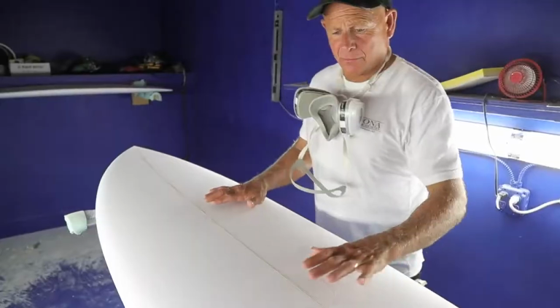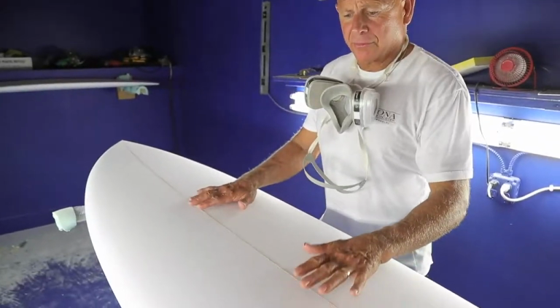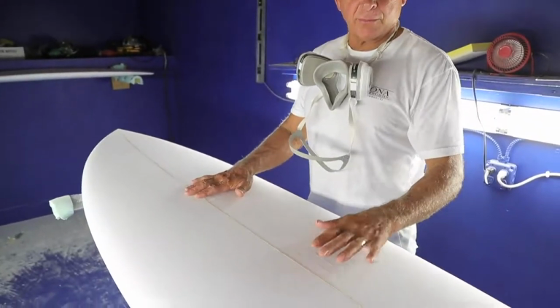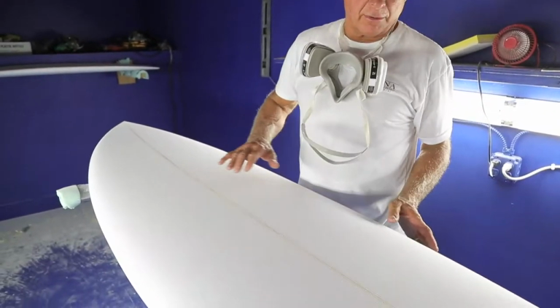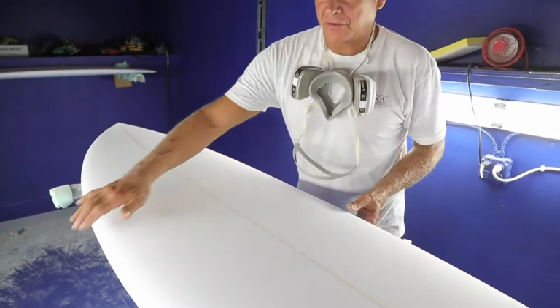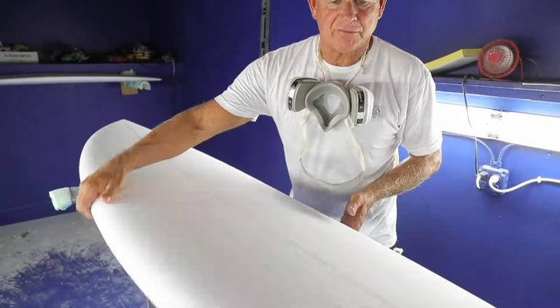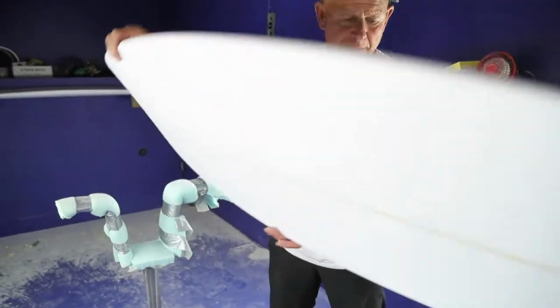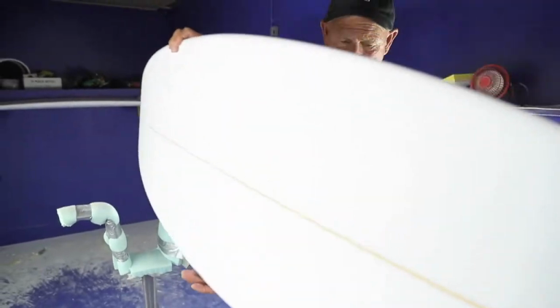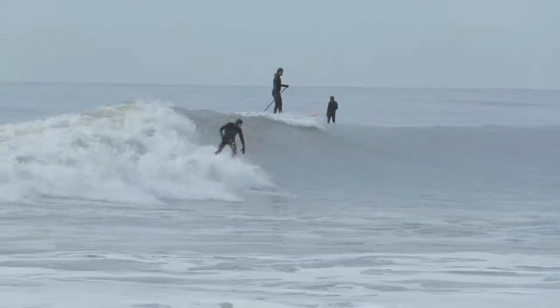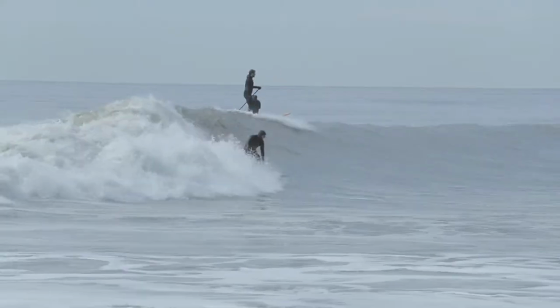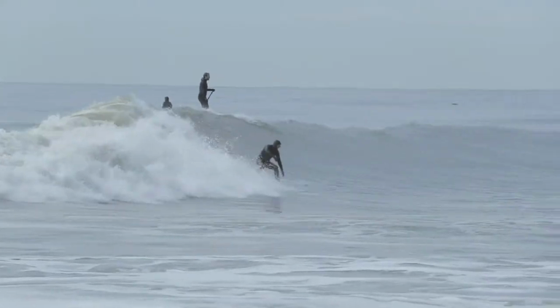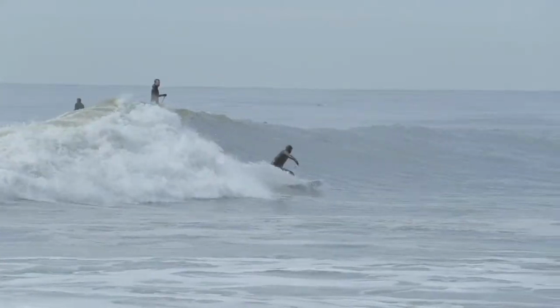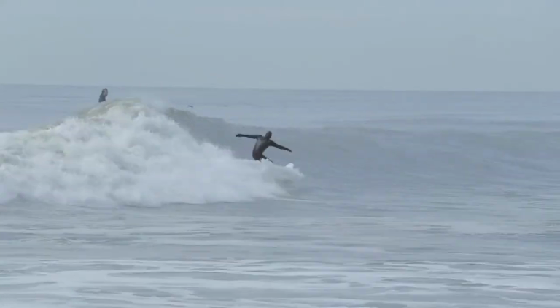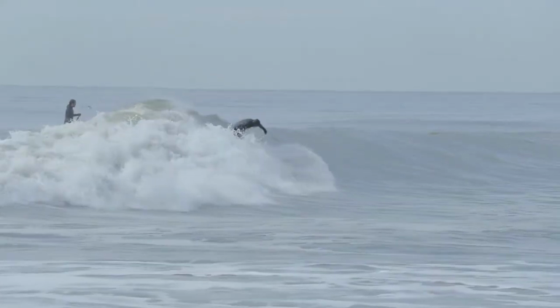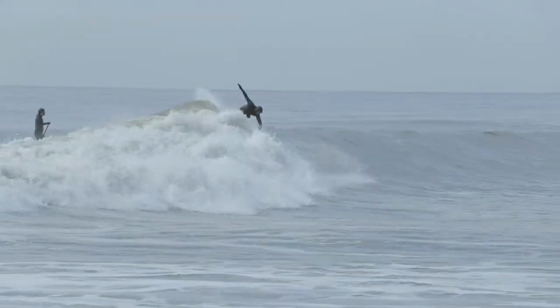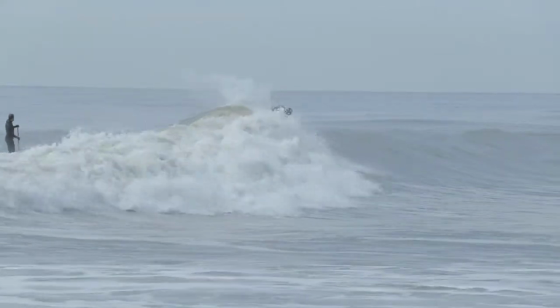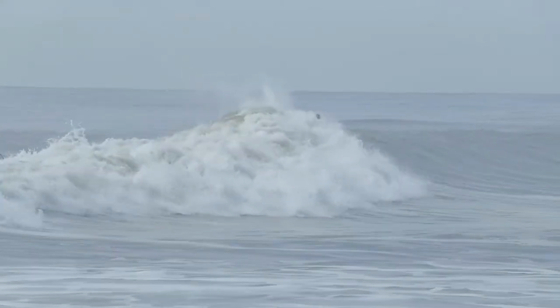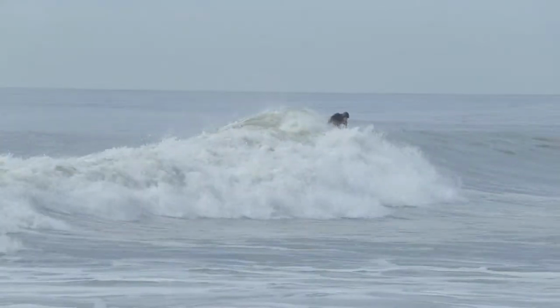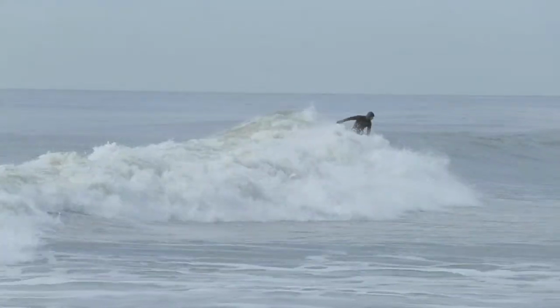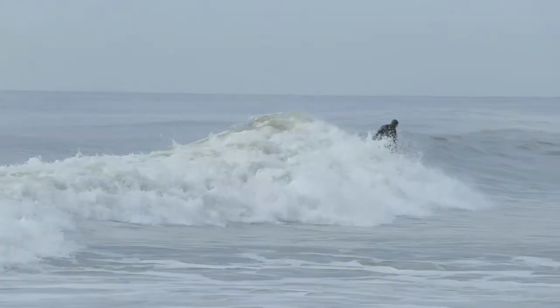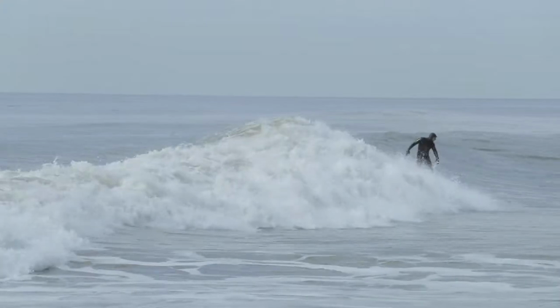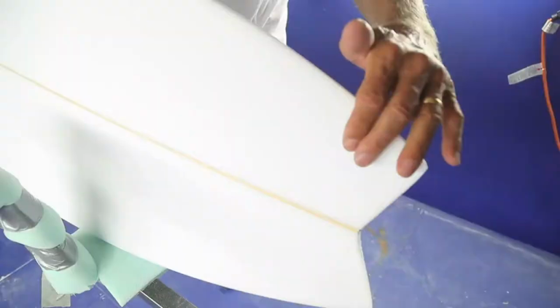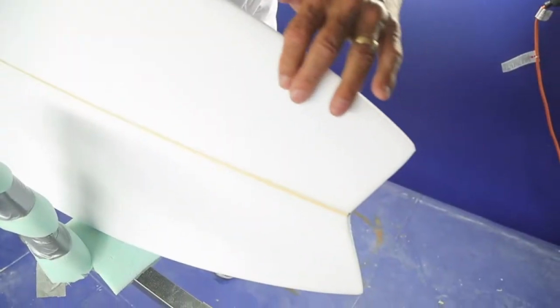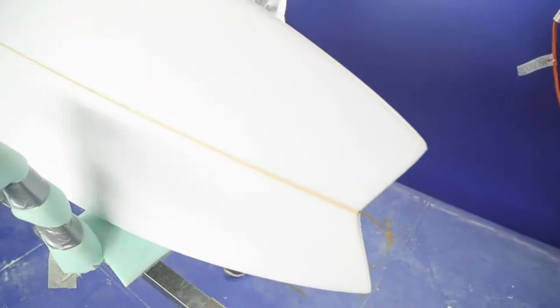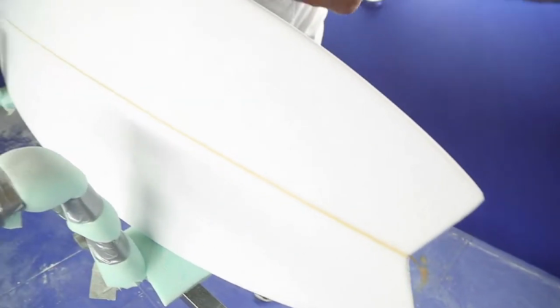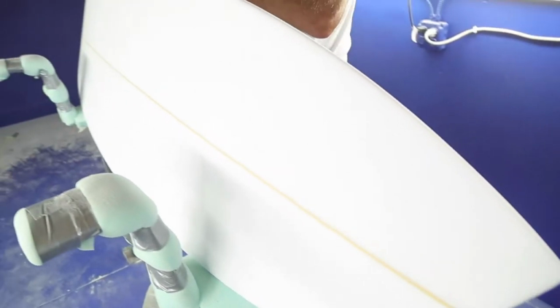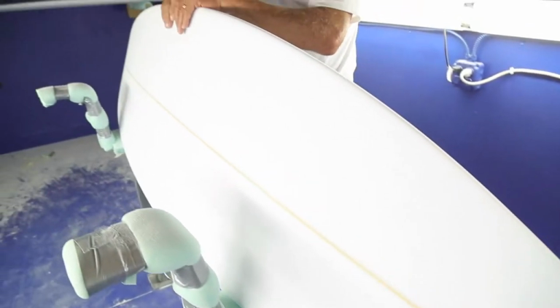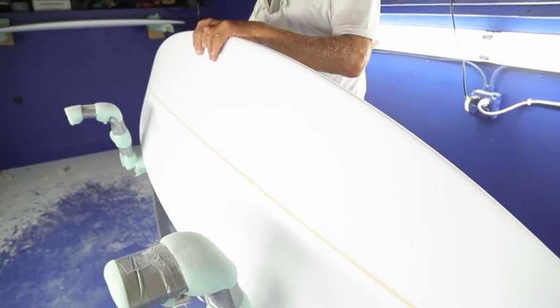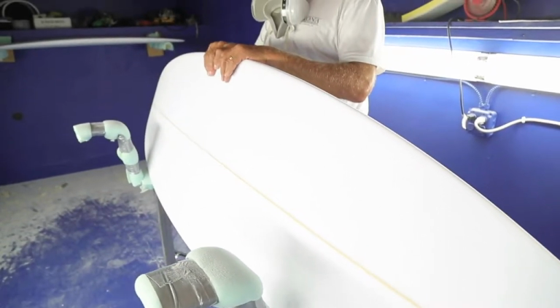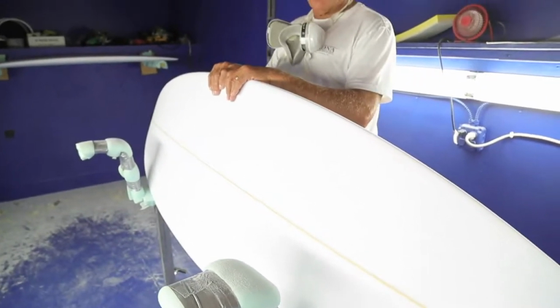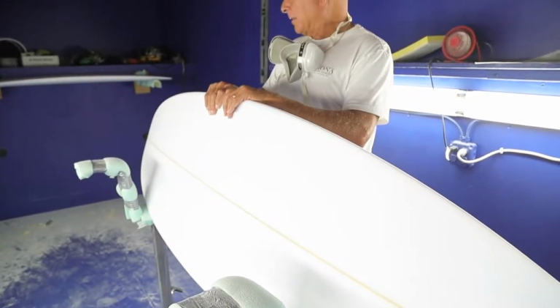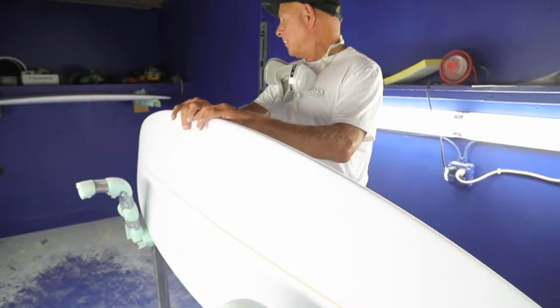The rails on this board are a 60-40 blend. They give you nice turning ability with a lot of grip on the tail, because the tail is a hard rail in the back on you. A 60 rail in the middle.